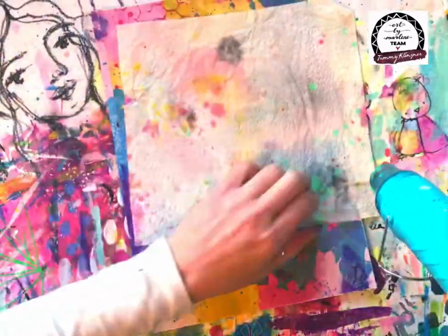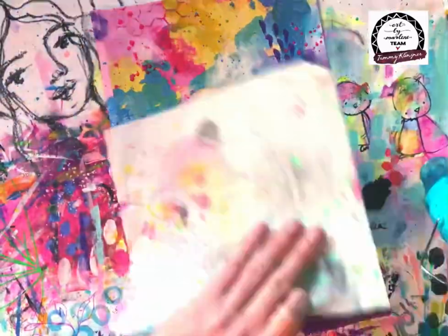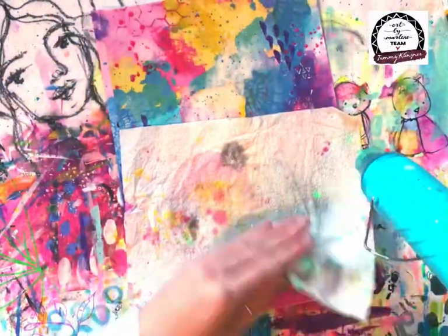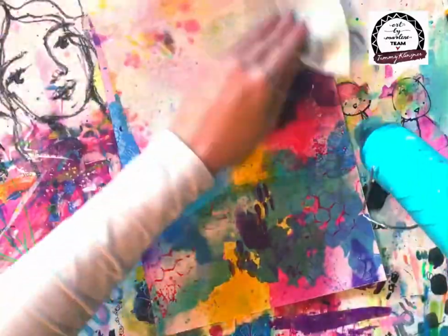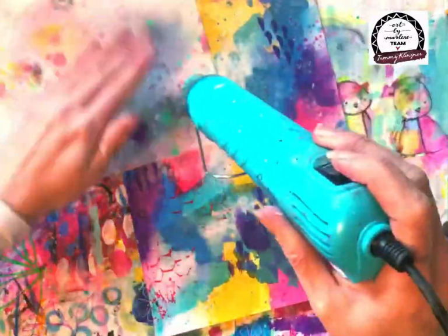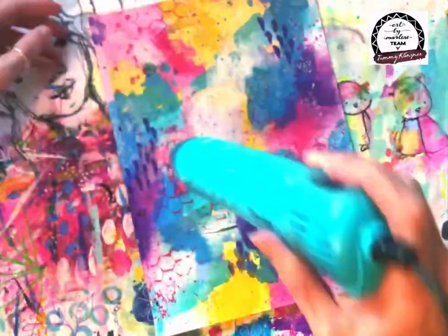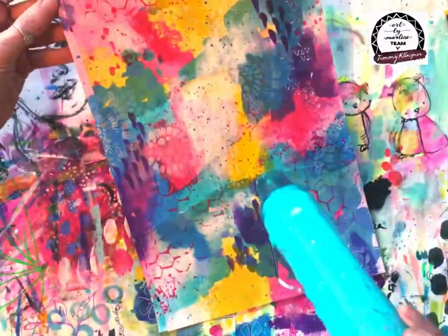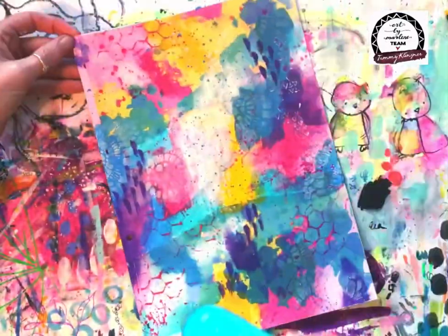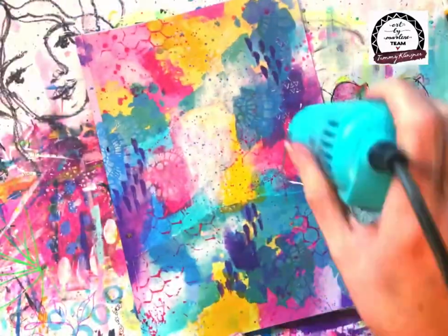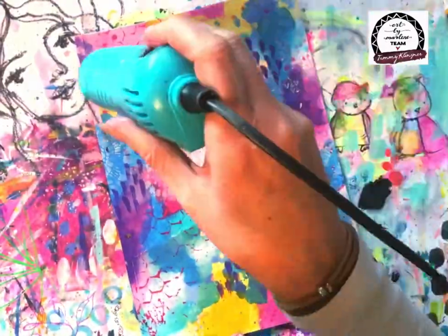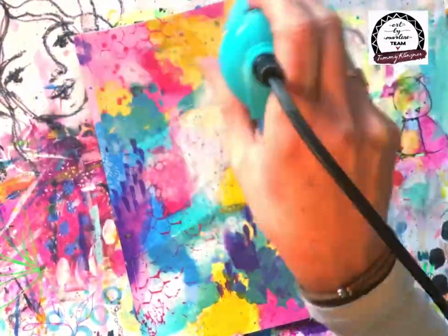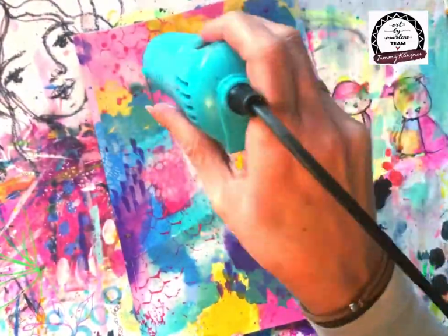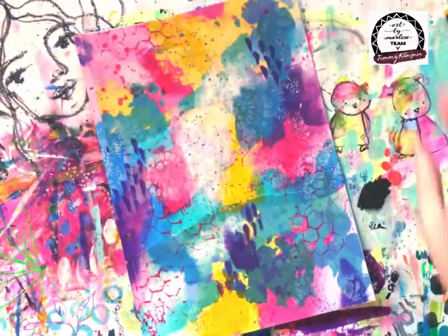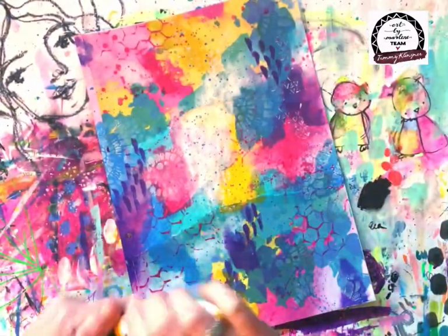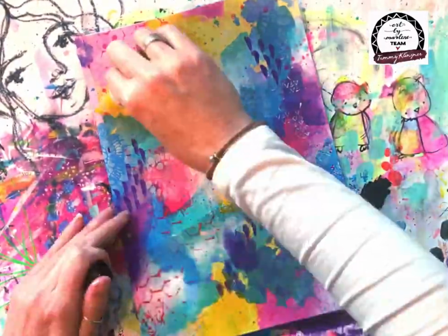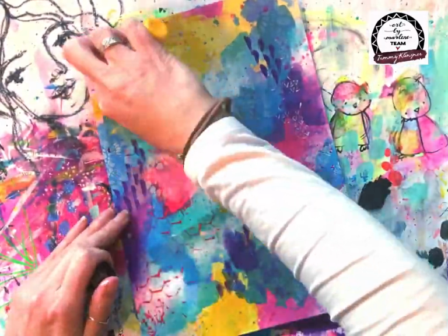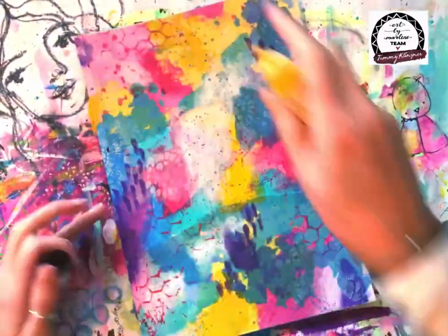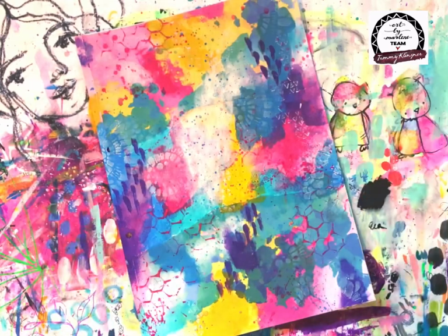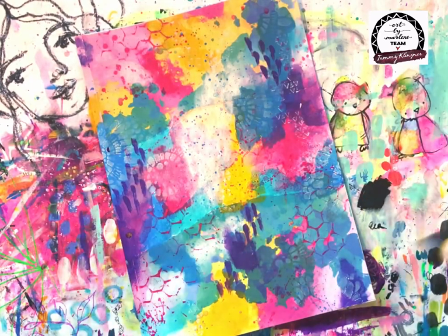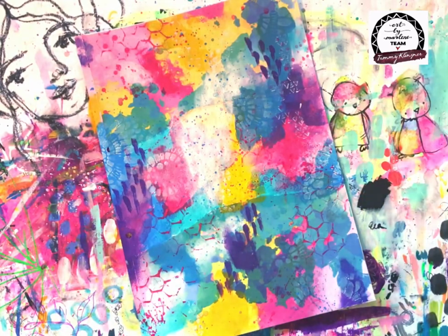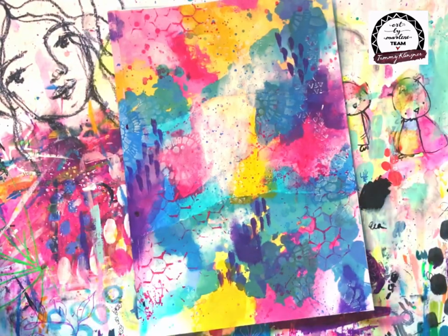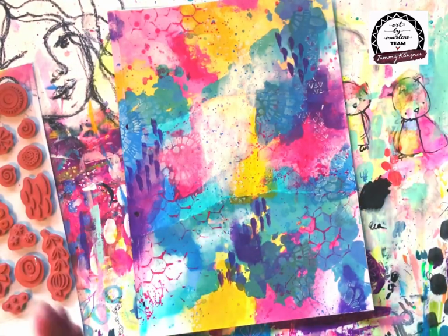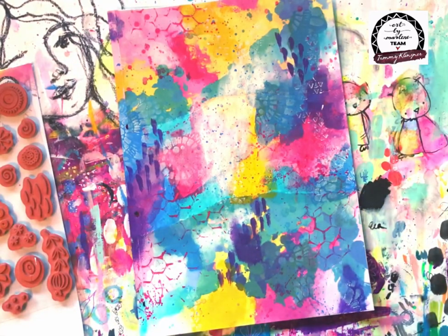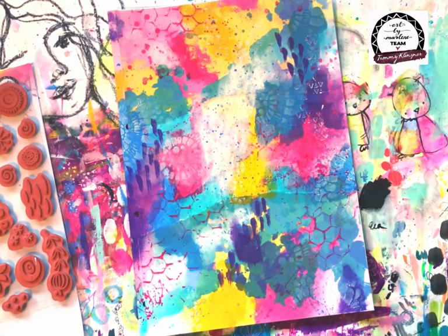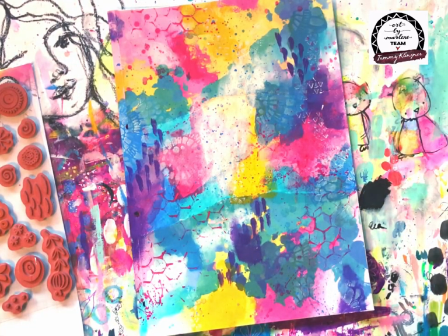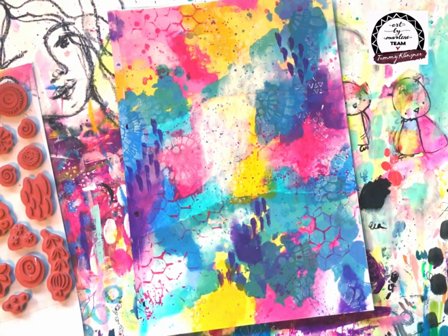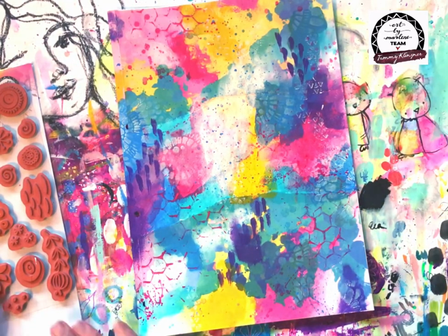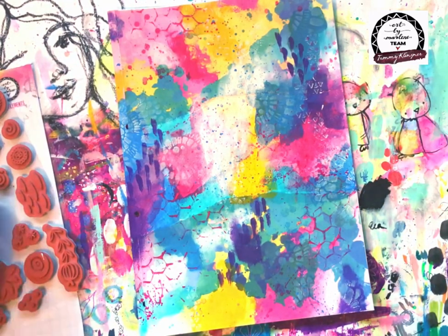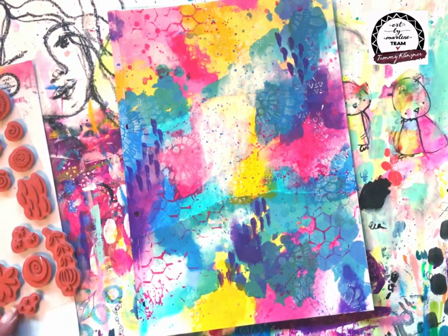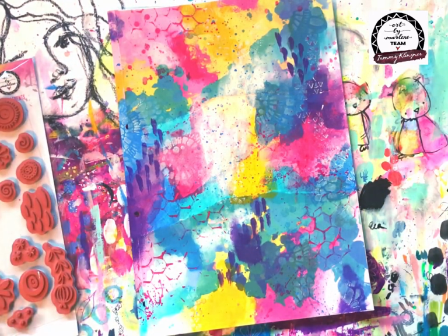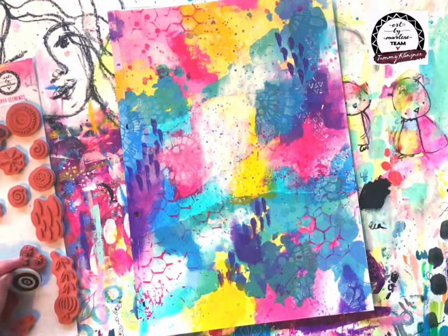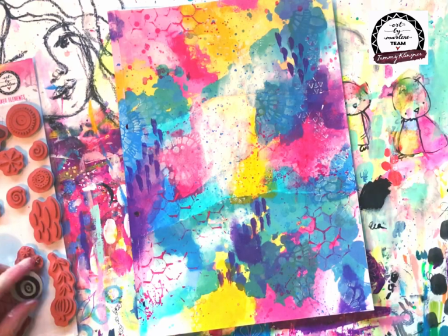To add to the painted background I've got some leftover paint — I think it was the Sky and the Kissy — and I've just used that up by splattering it on my page. Don't be too worried about which colors, just use whatever you have left.